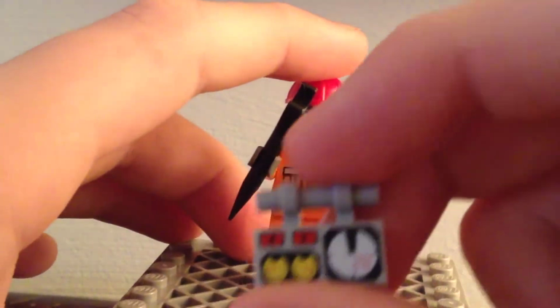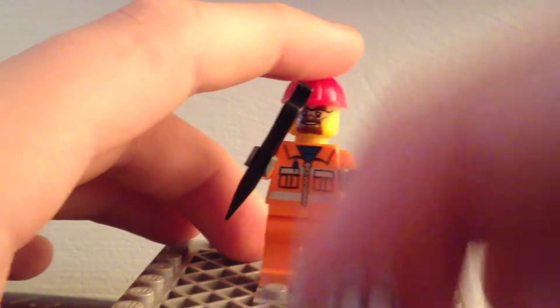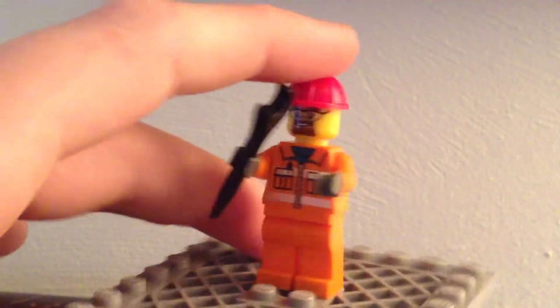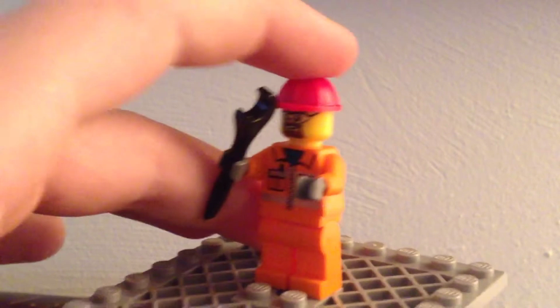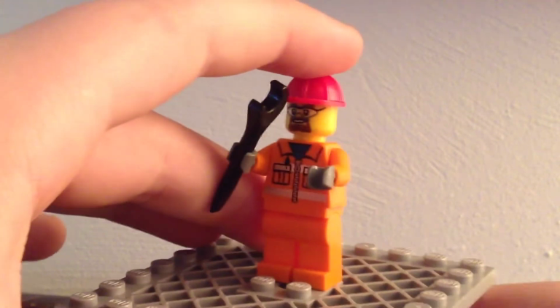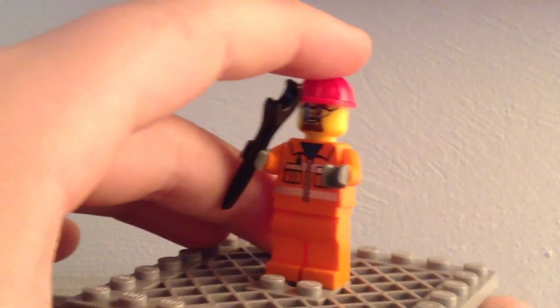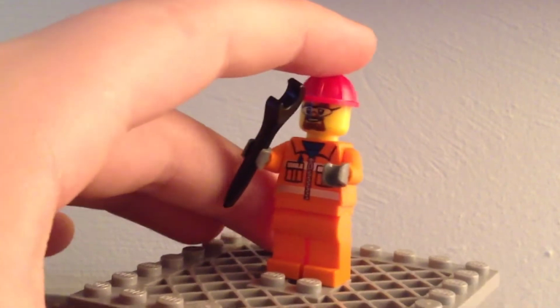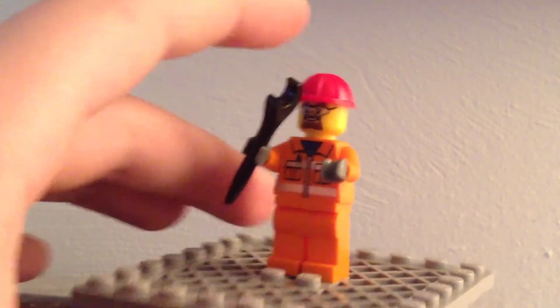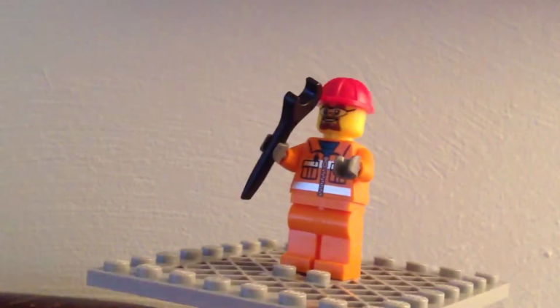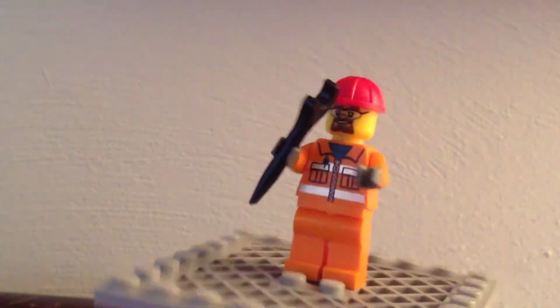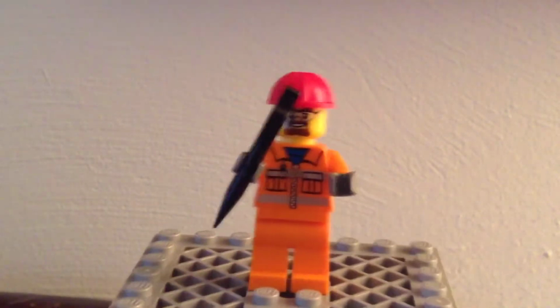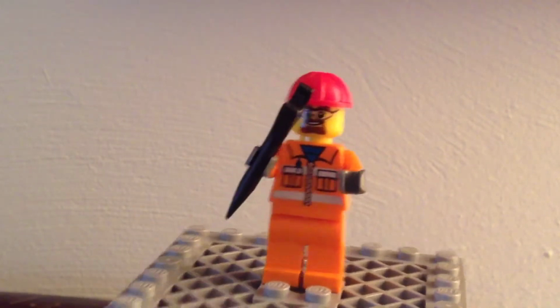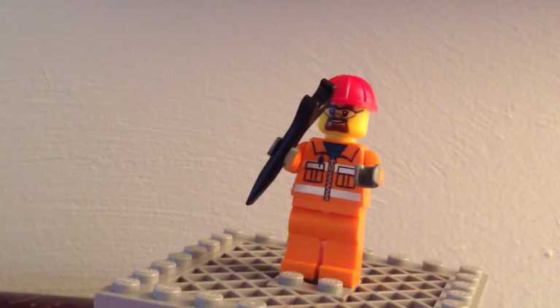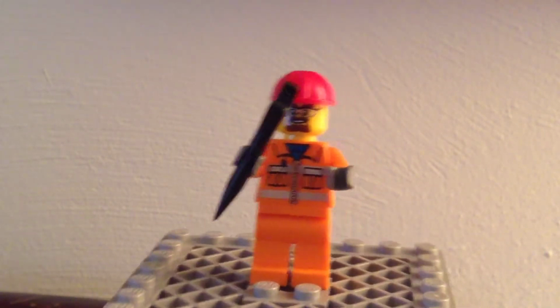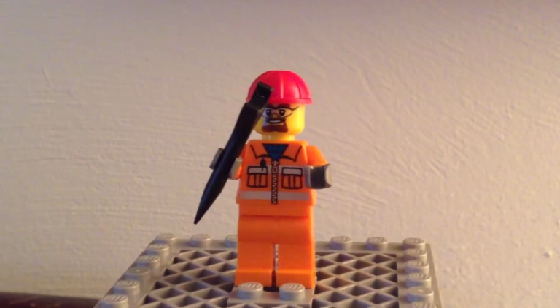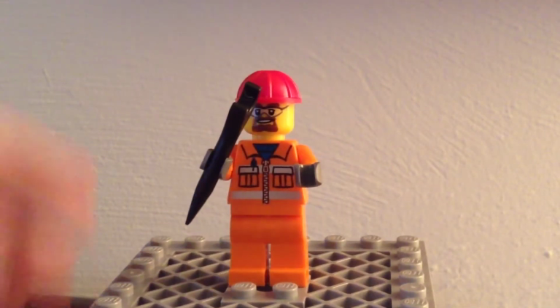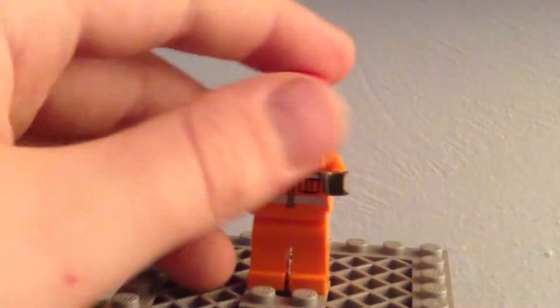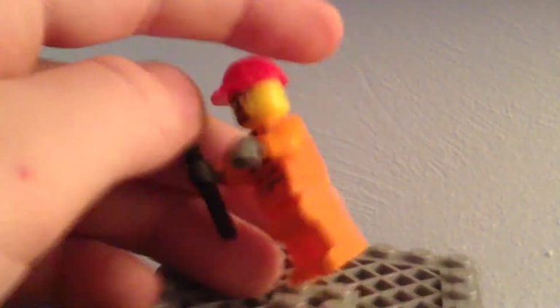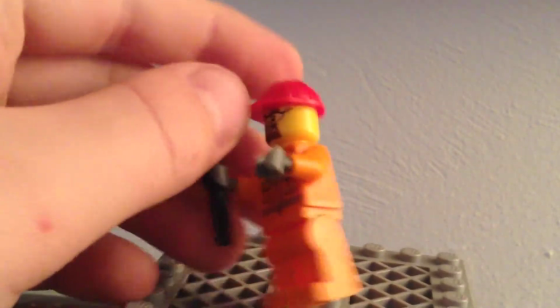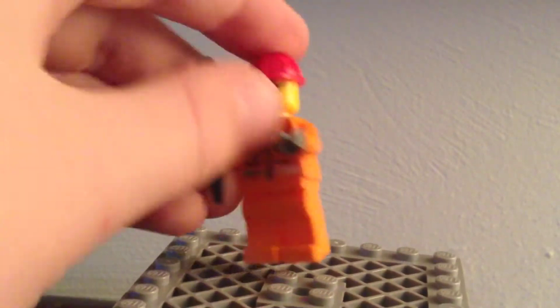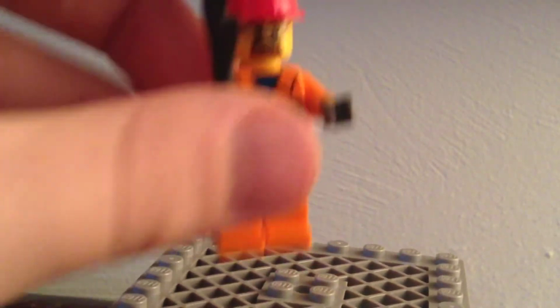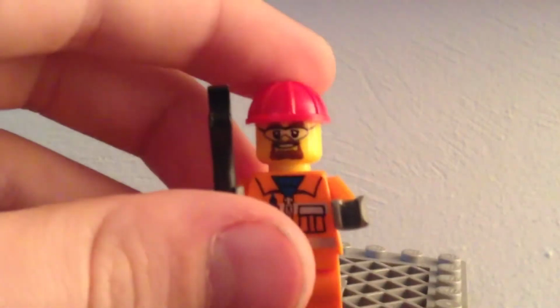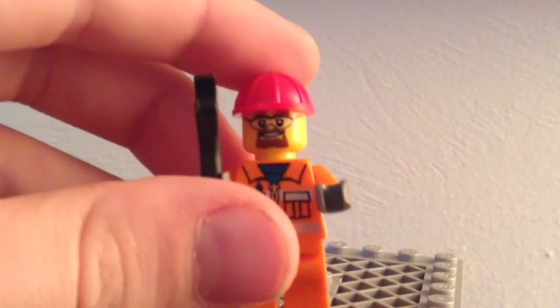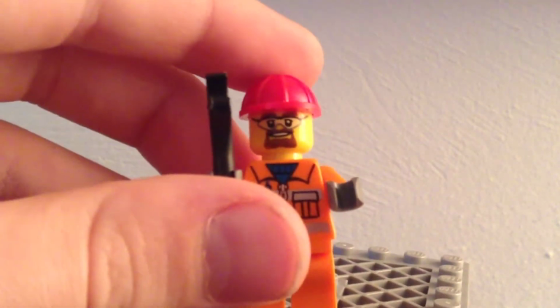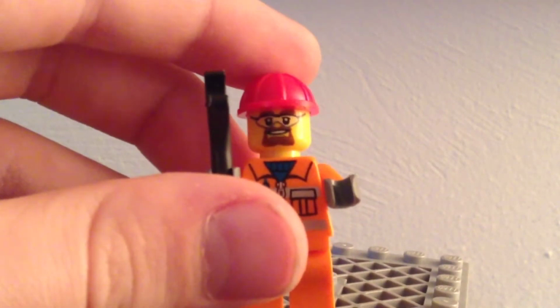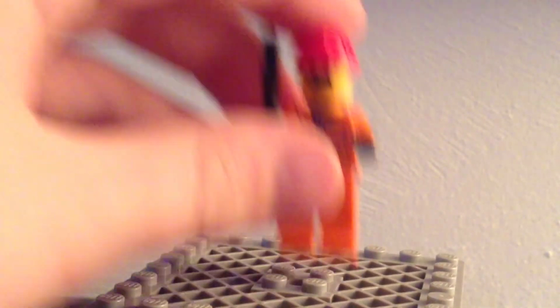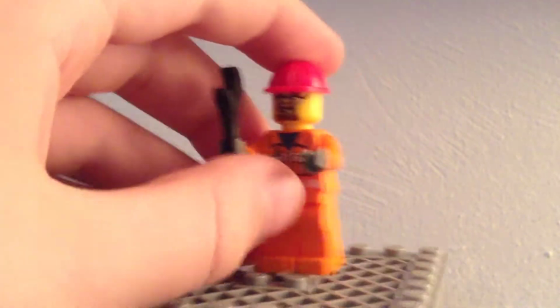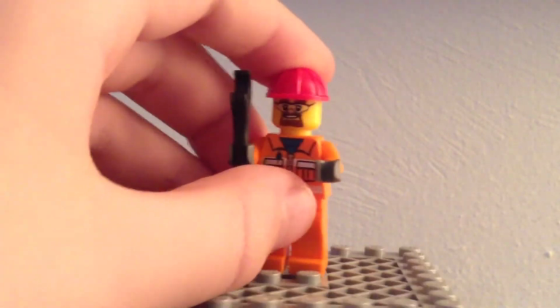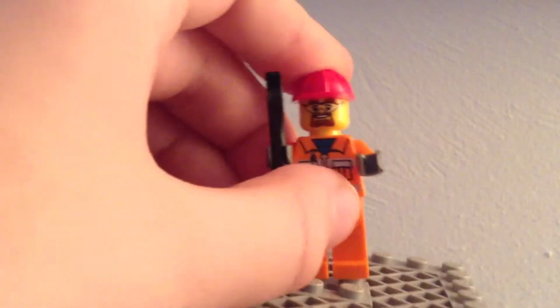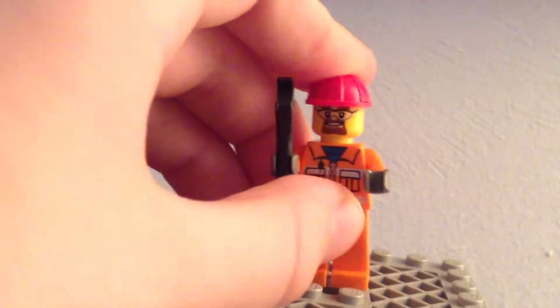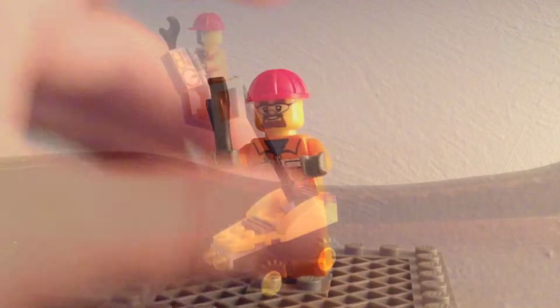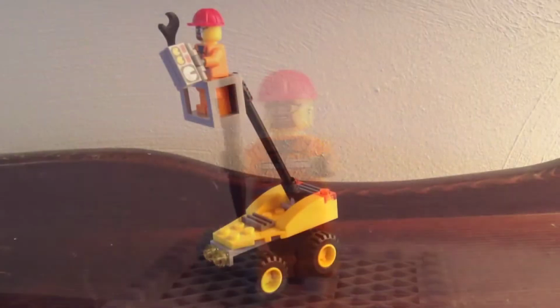He's got a little wrench. And there's his face — he's got a lot of goggles. So there is your one MiniFigure.